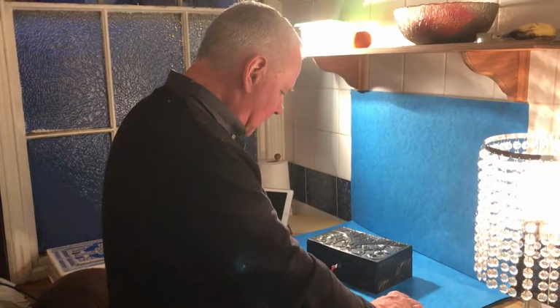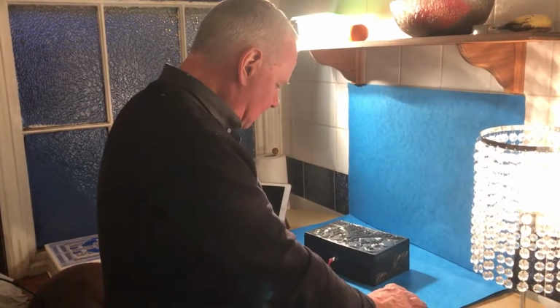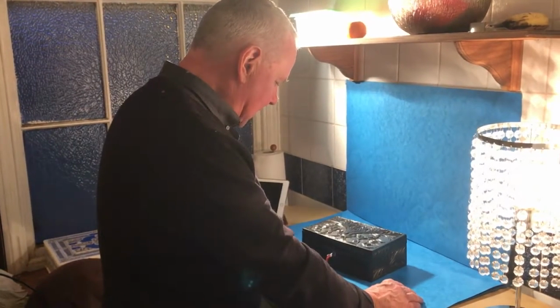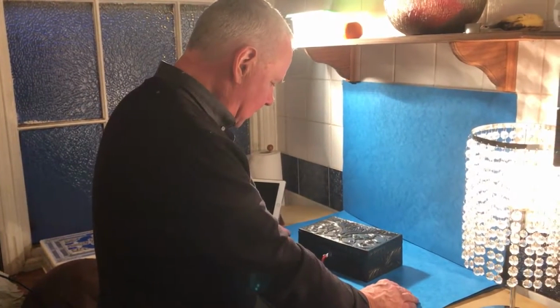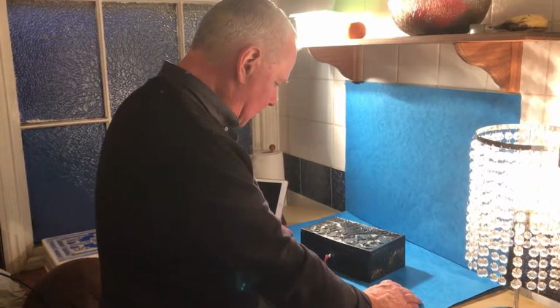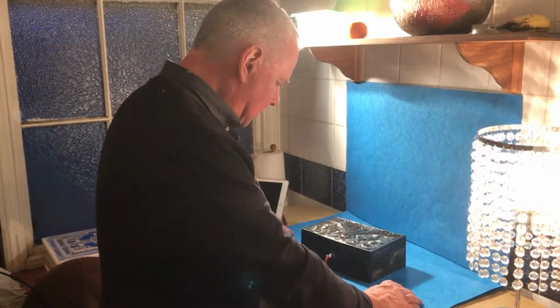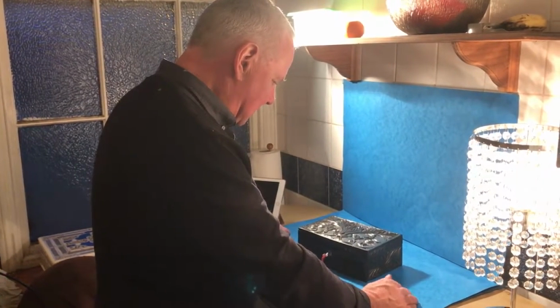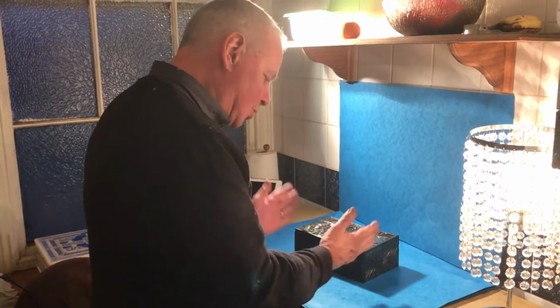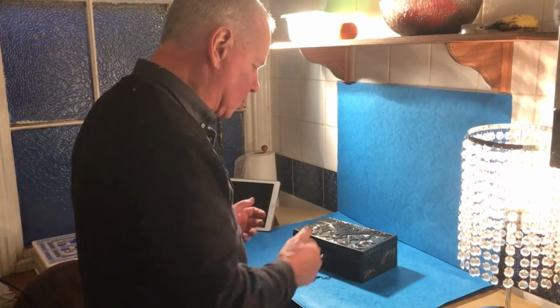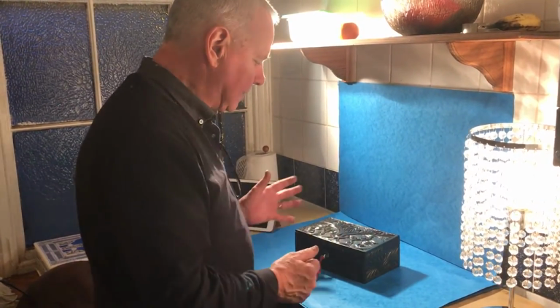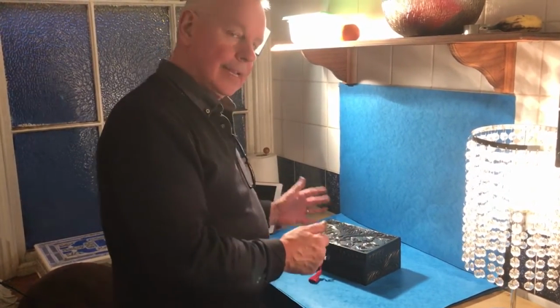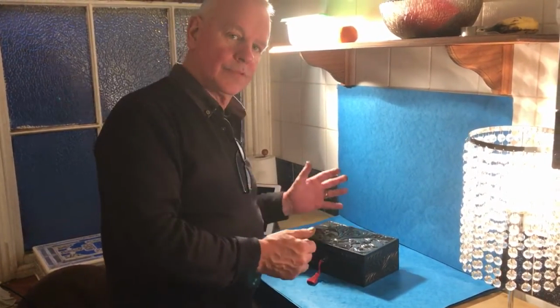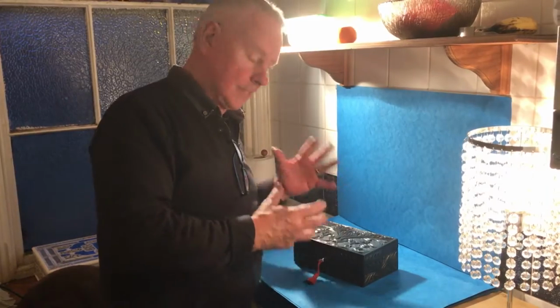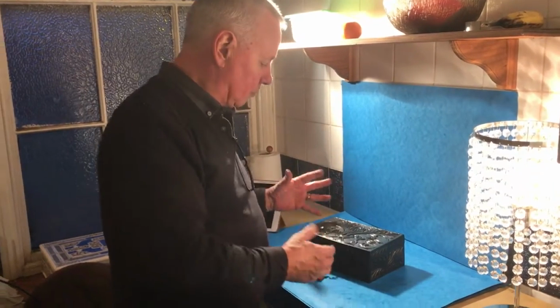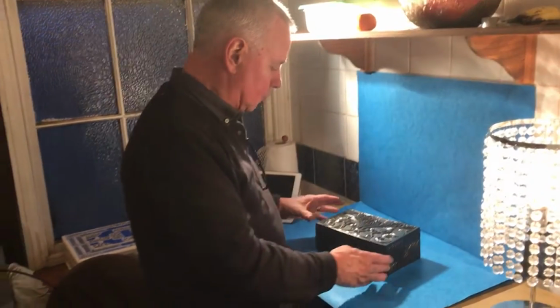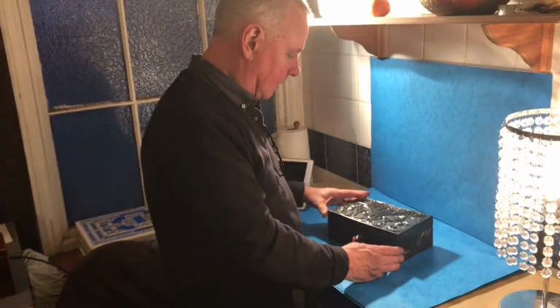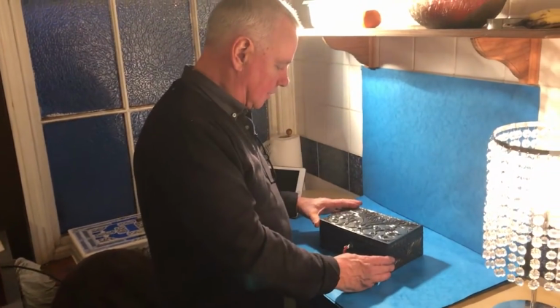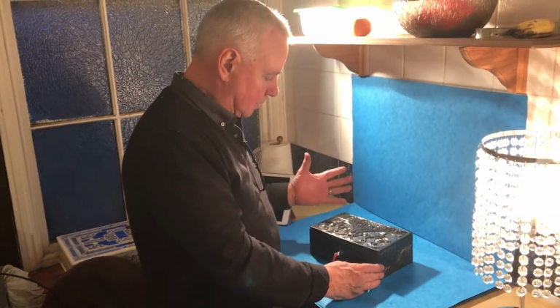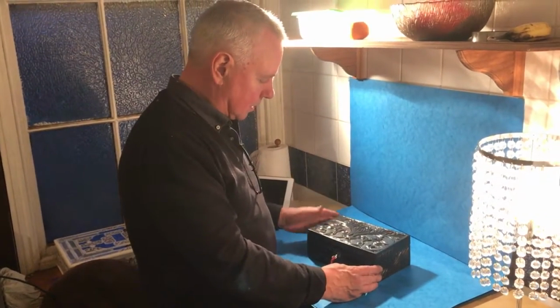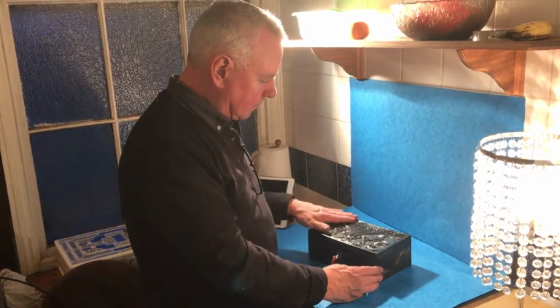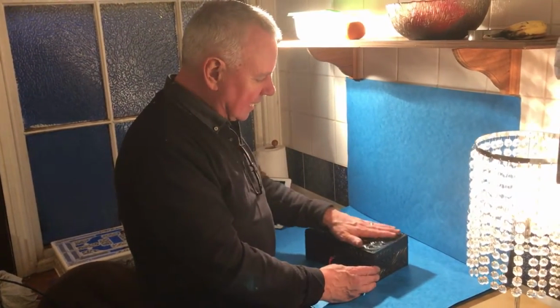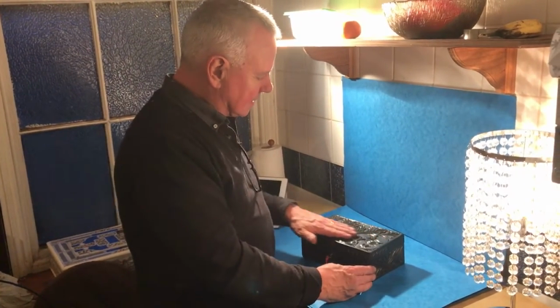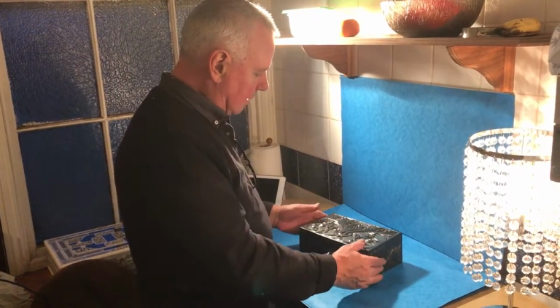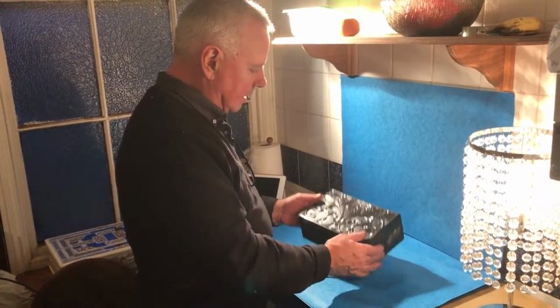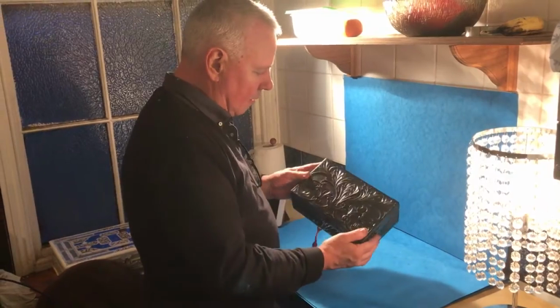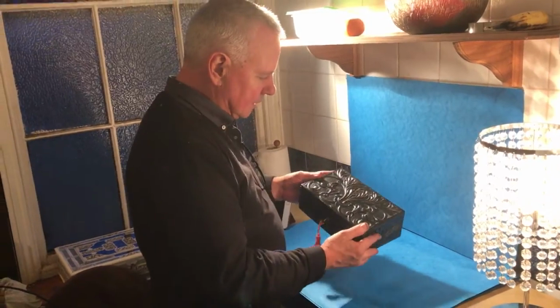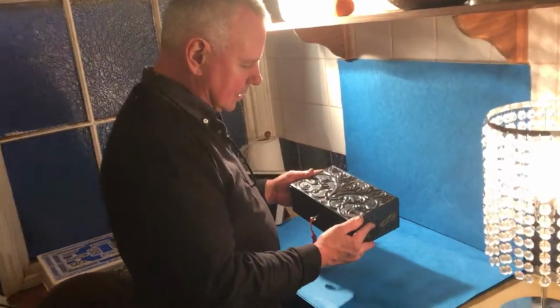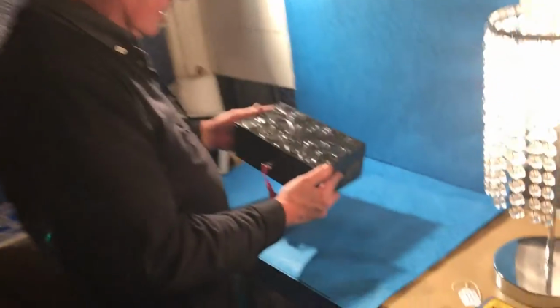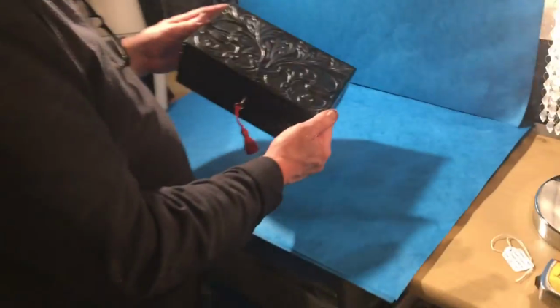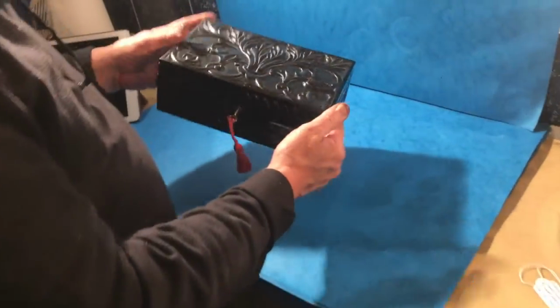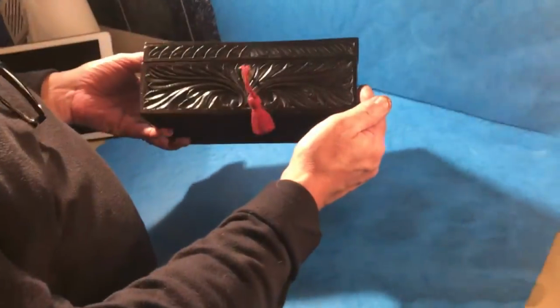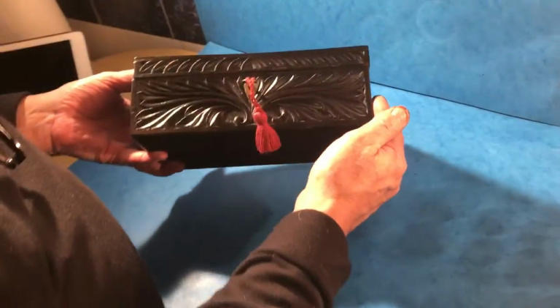This is an Anglo-Indian box. It's a nice small size and it comes from Ceylon, or Sri Lanka as it's called today. It's solid ebony, carved, and the nice thing about this one, it's in really super condition.